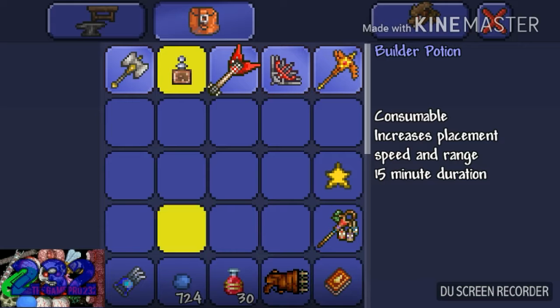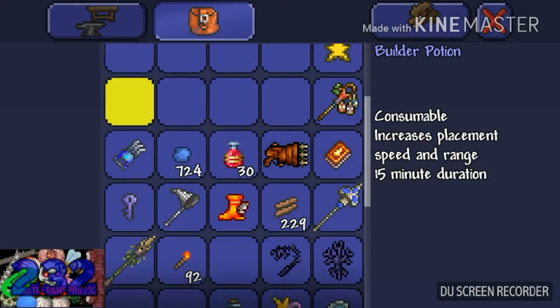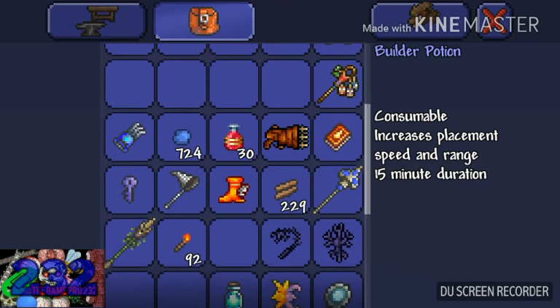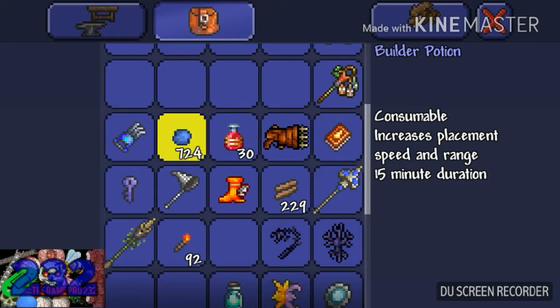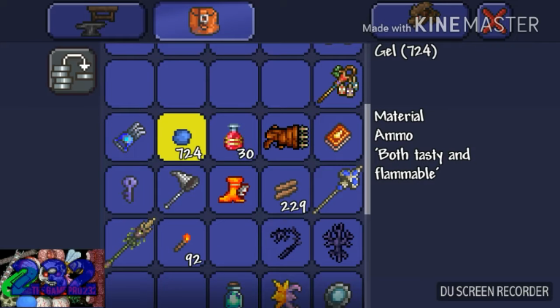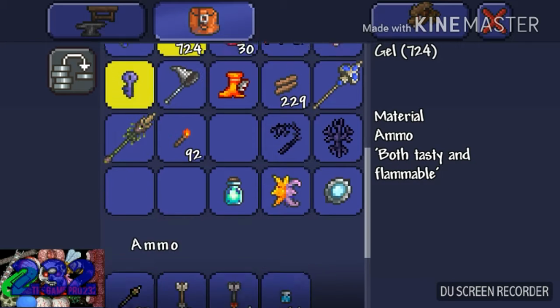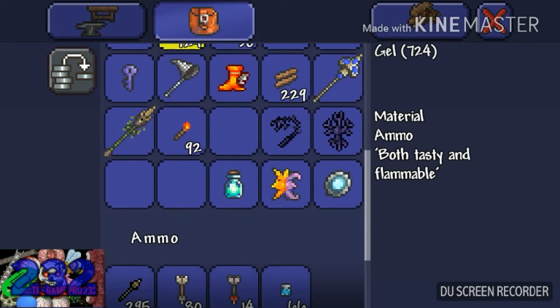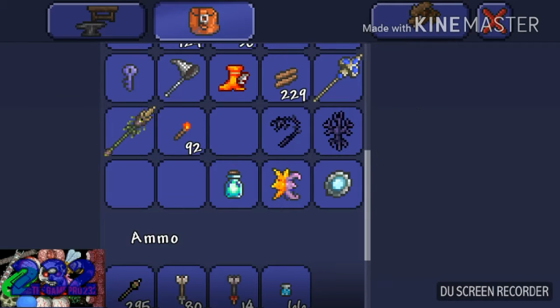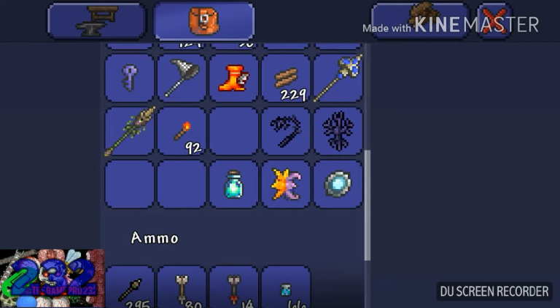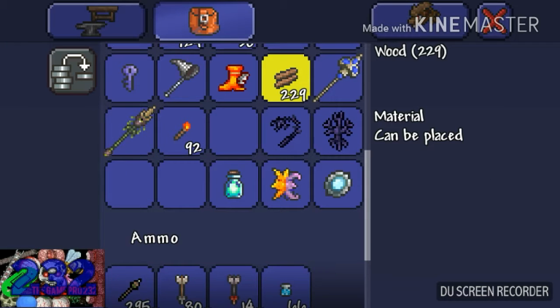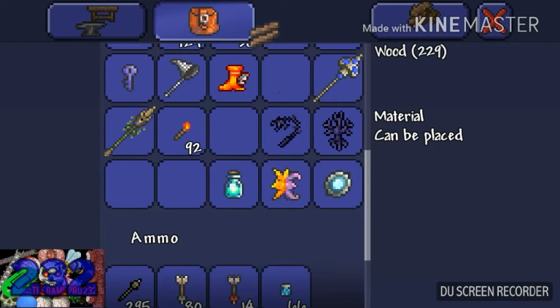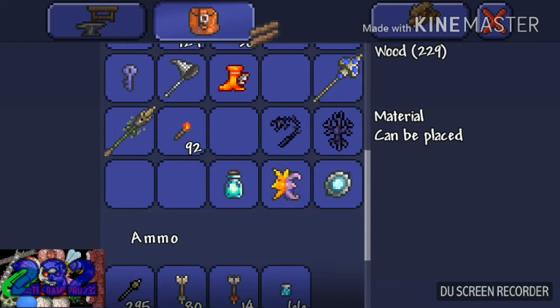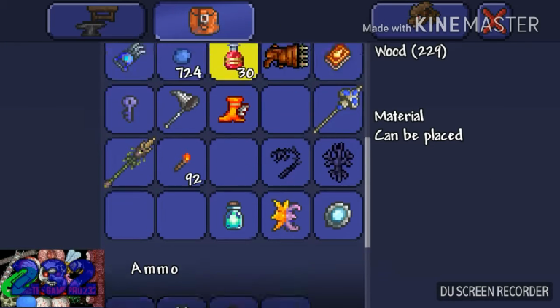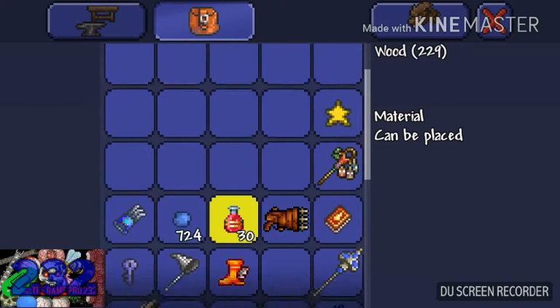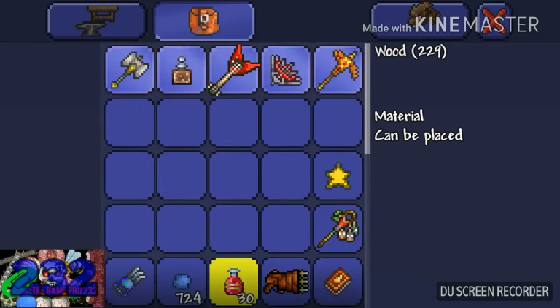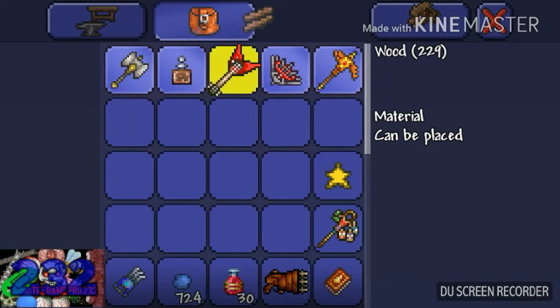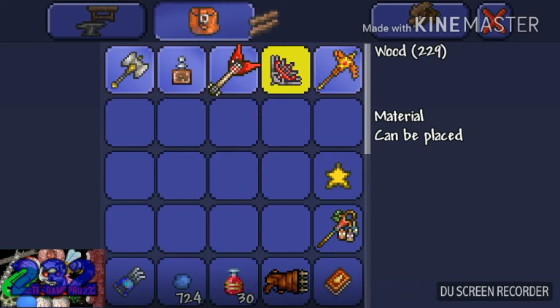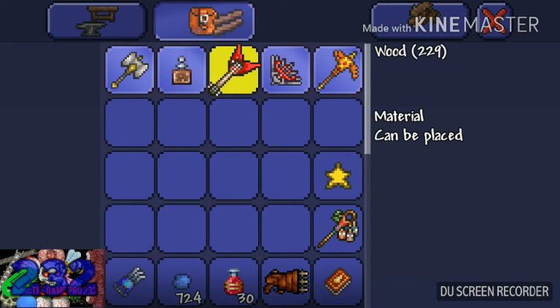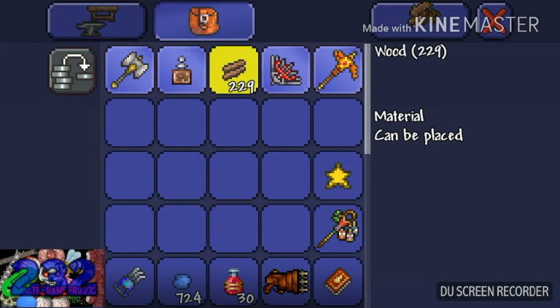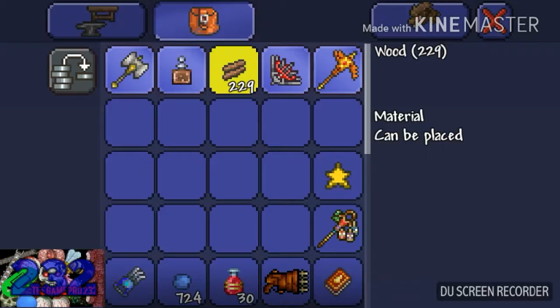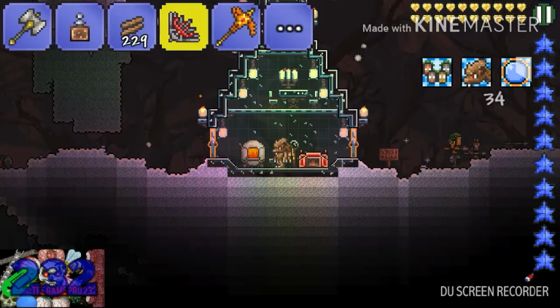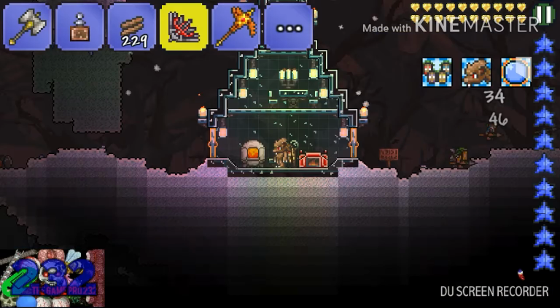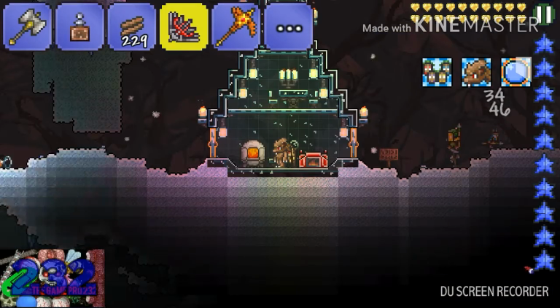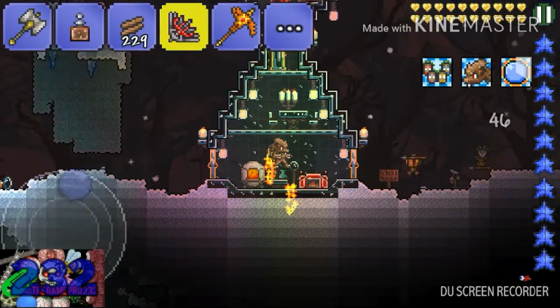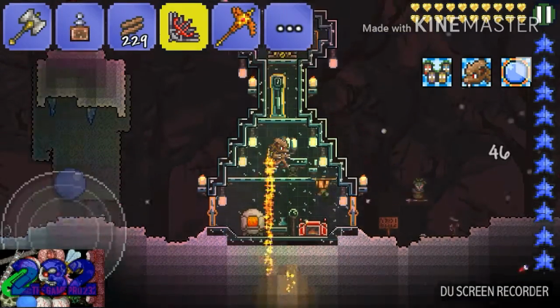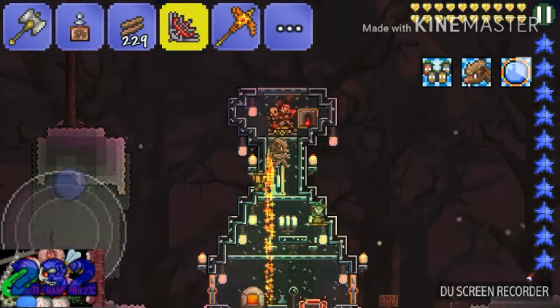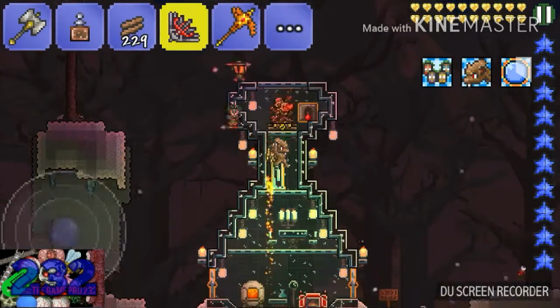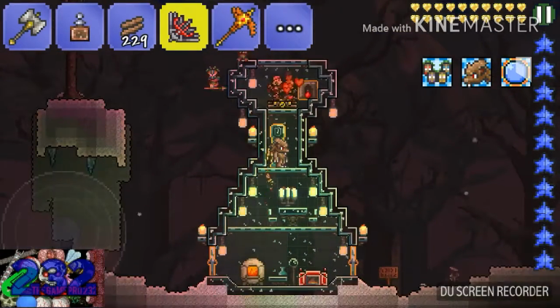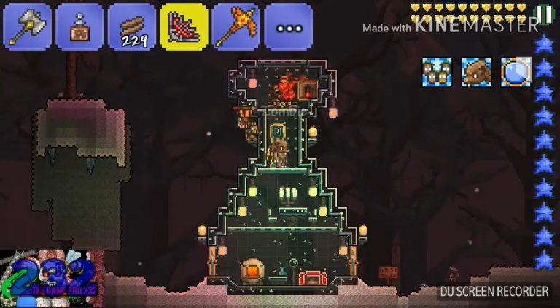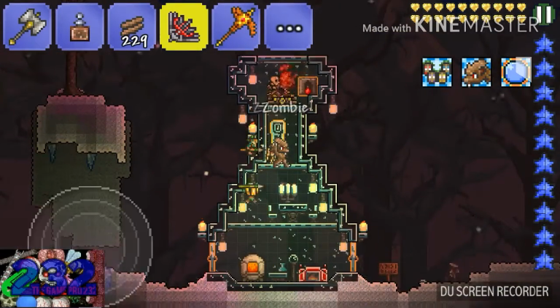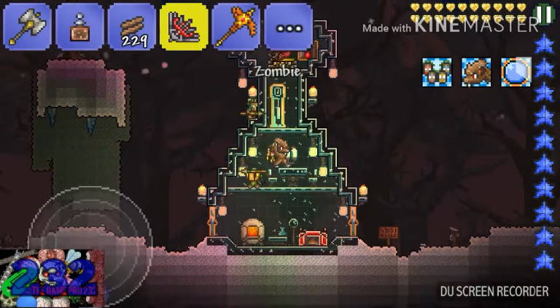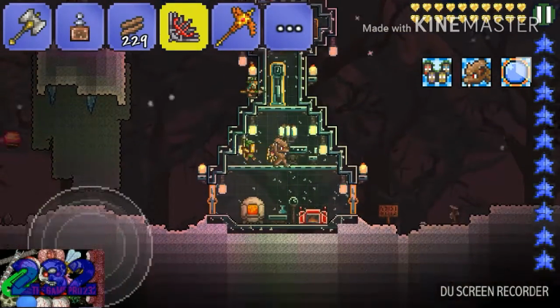You make it on an alchemy station. To get an alchemy station, you place an empty bottle on a workbench.